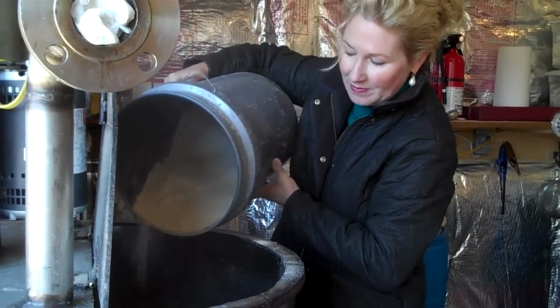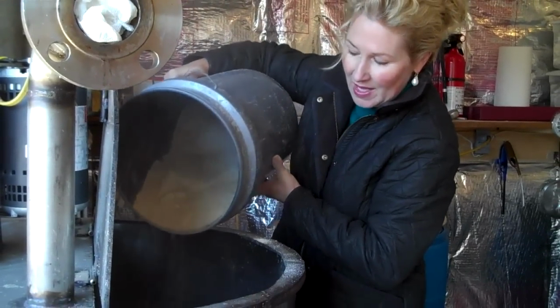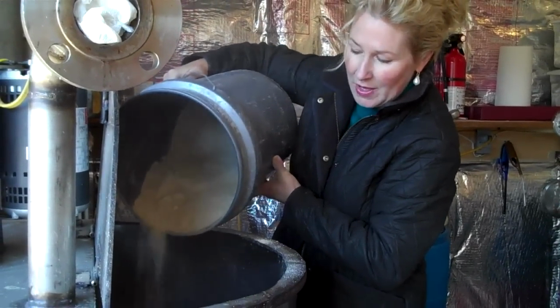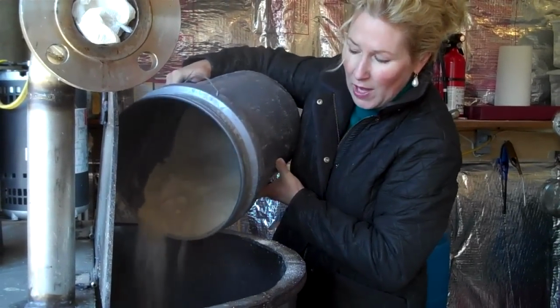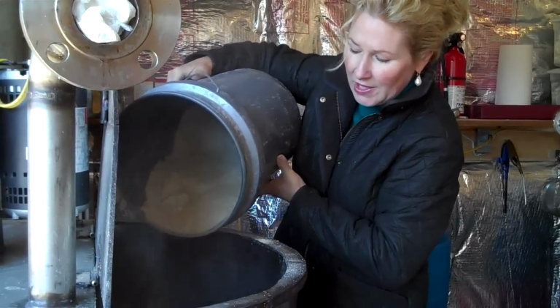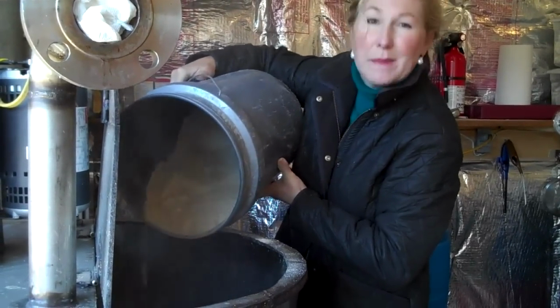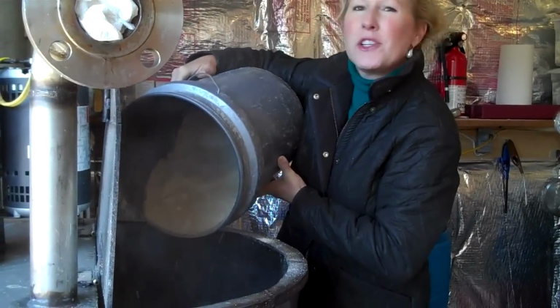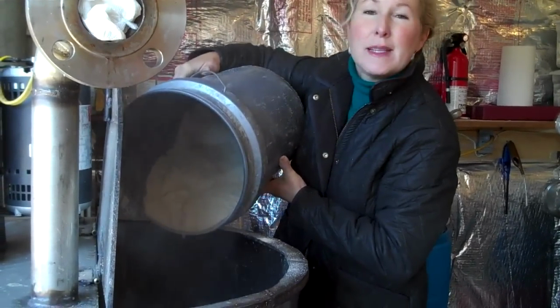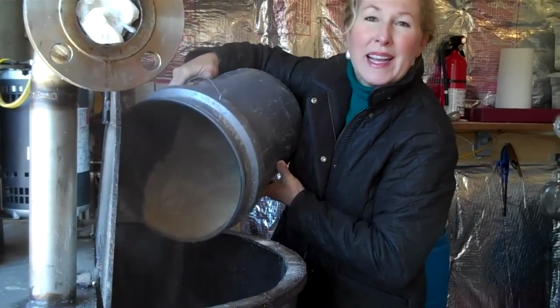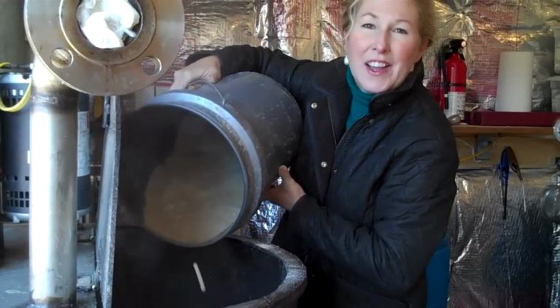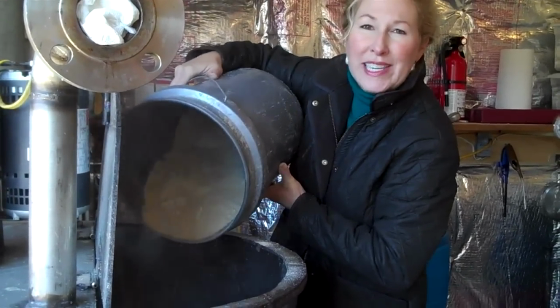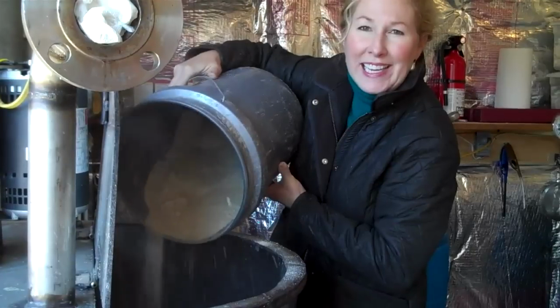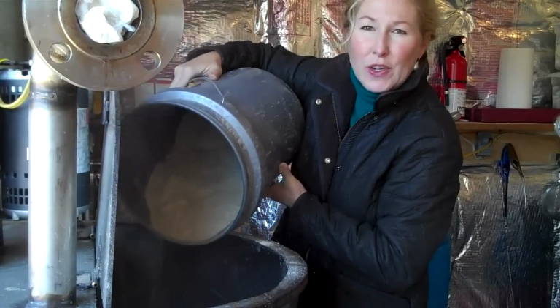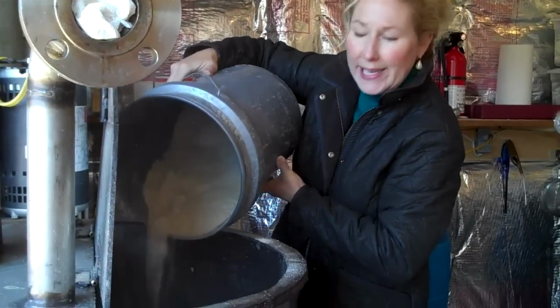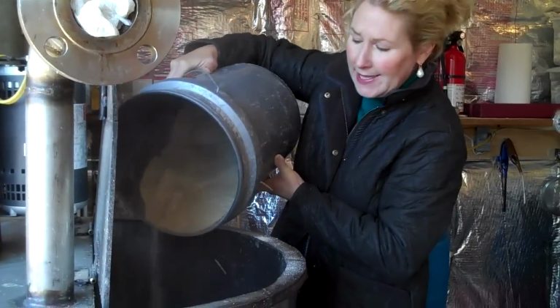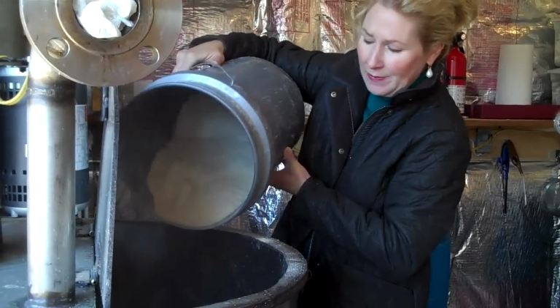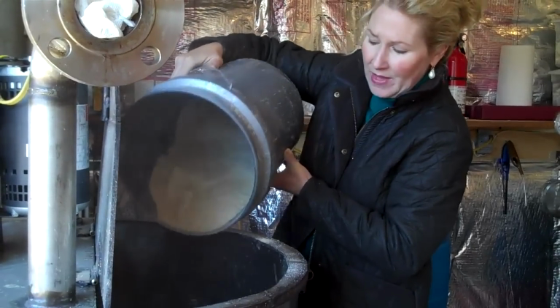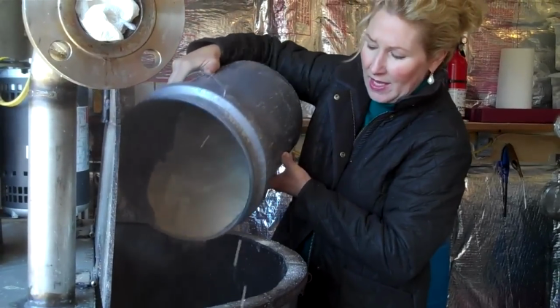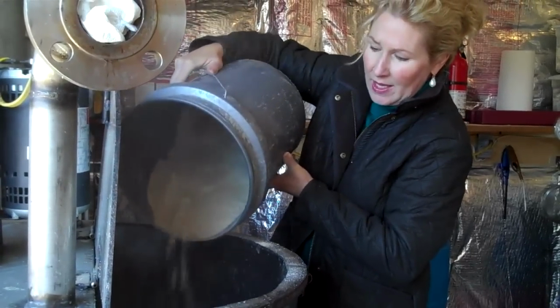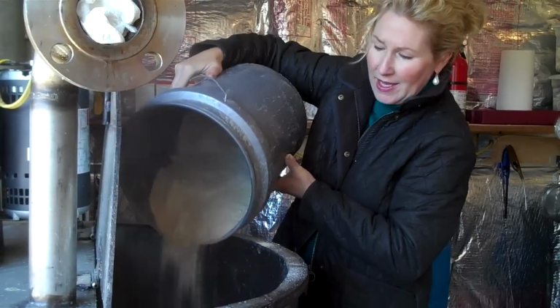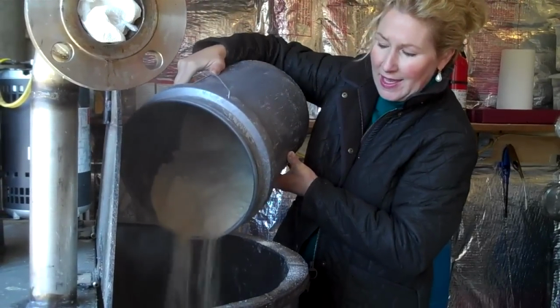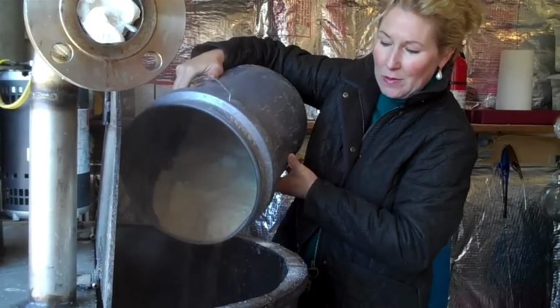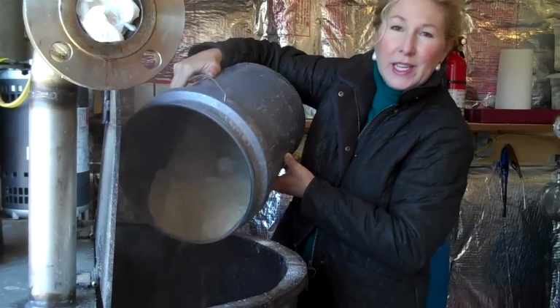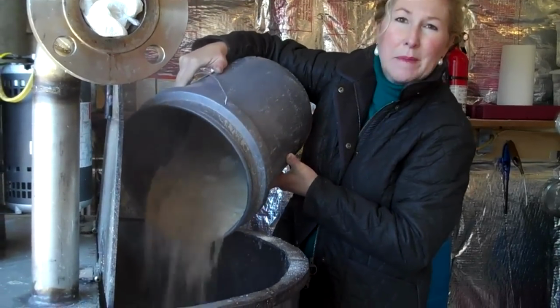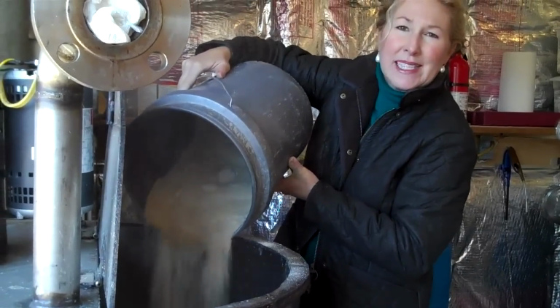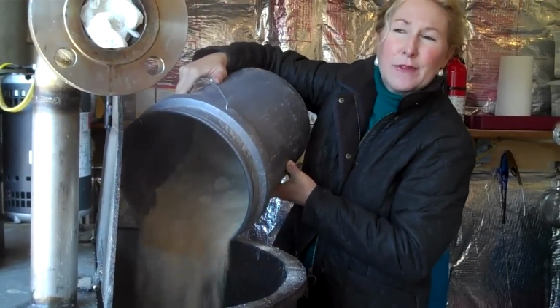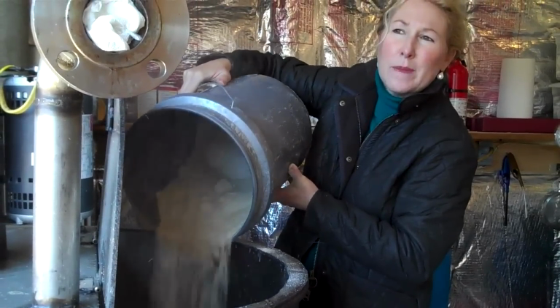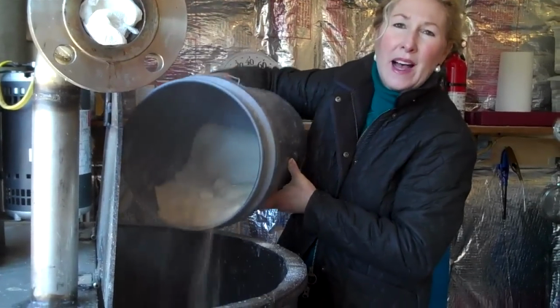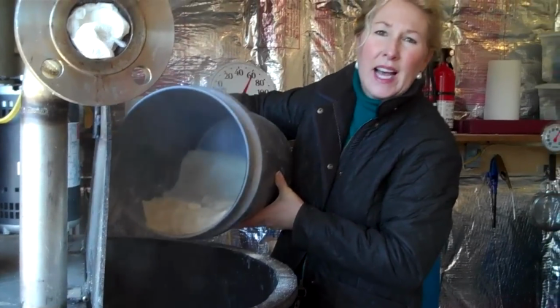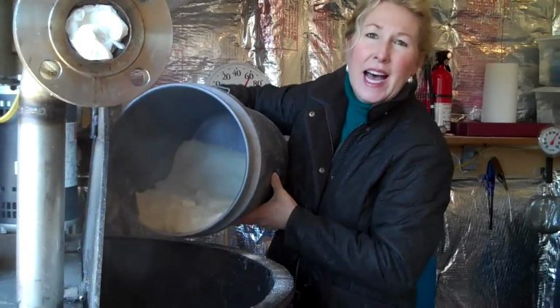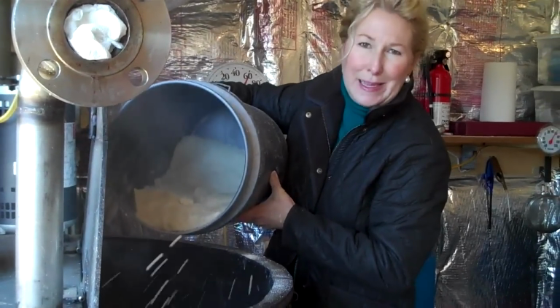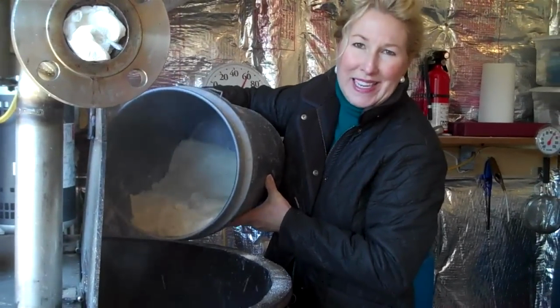The water temperature is about 180 degrees, and we're going to mix it for about 90 minutes.